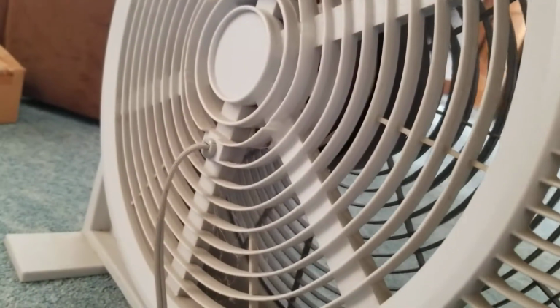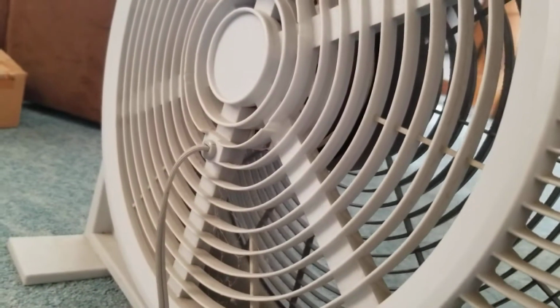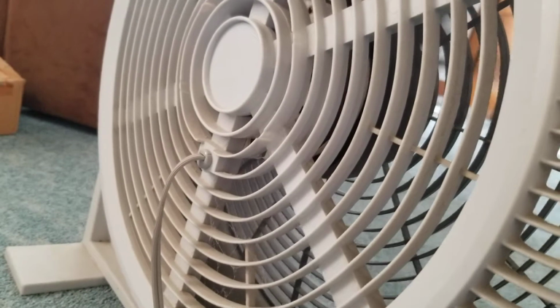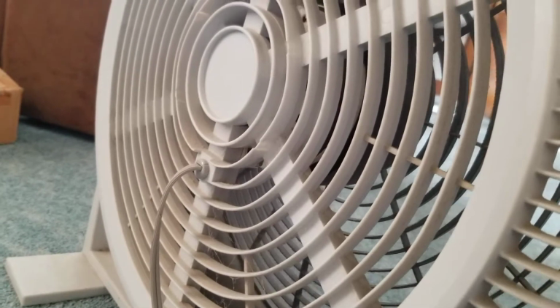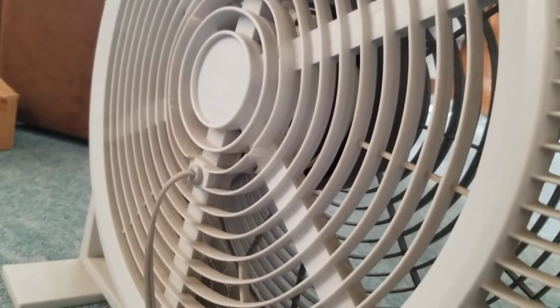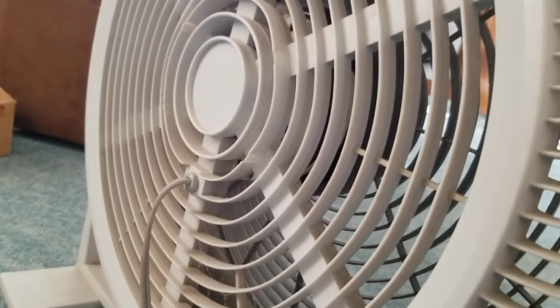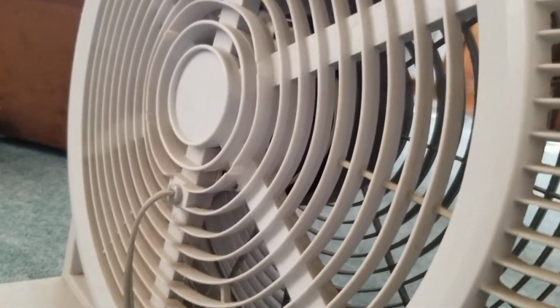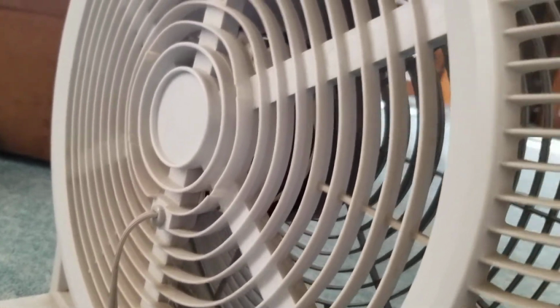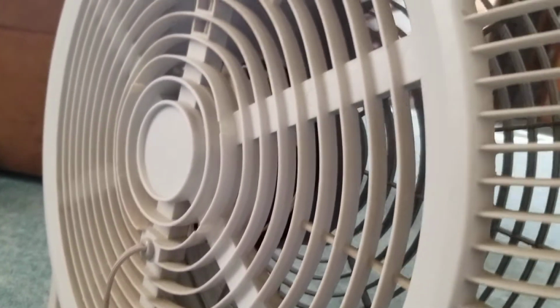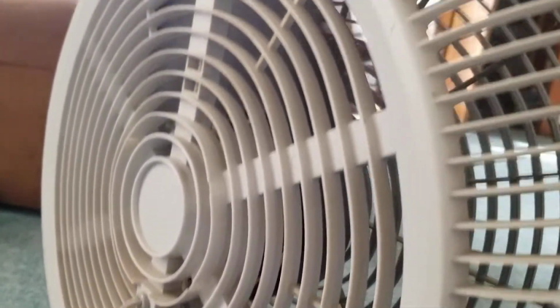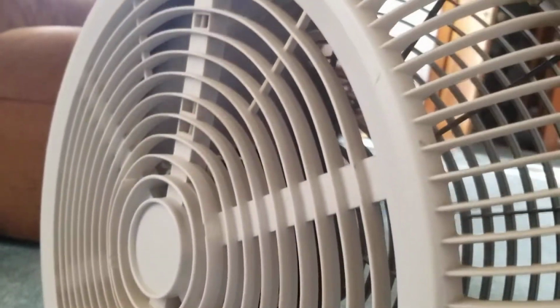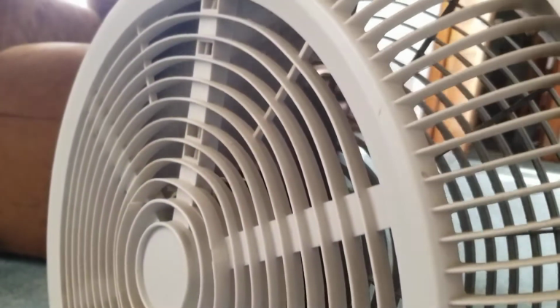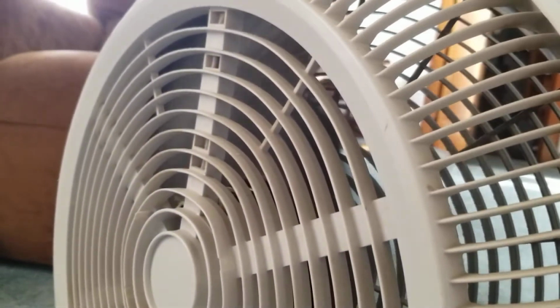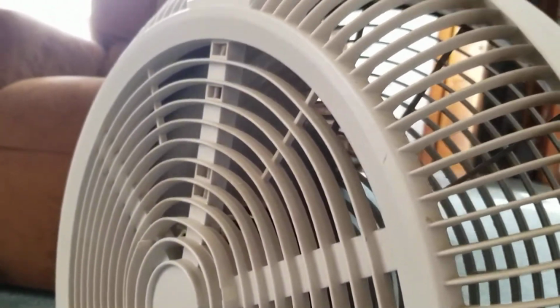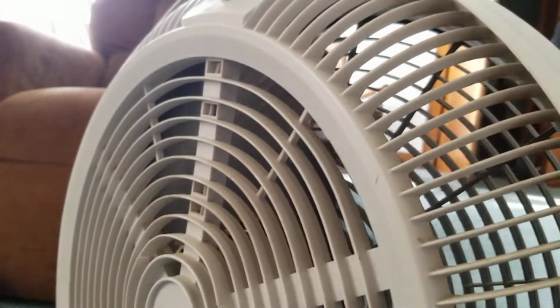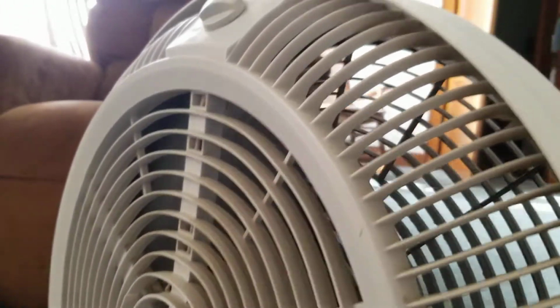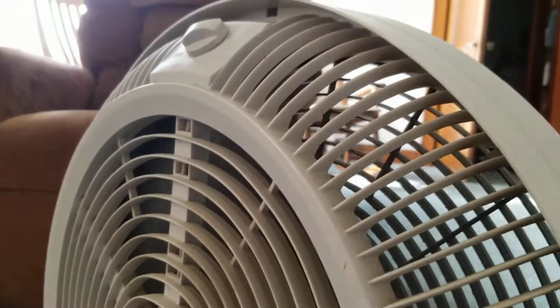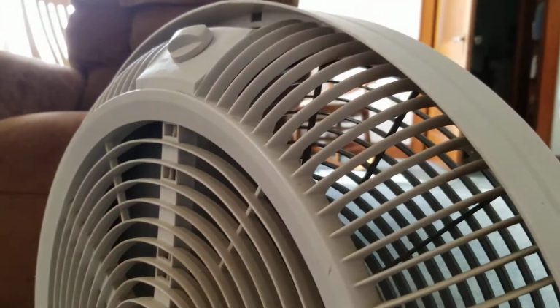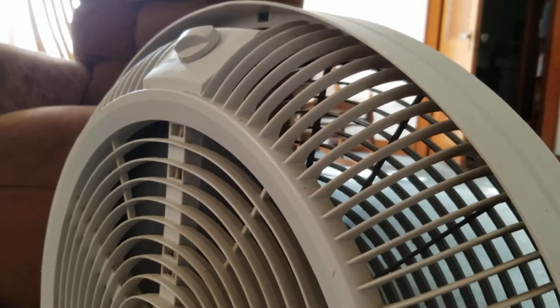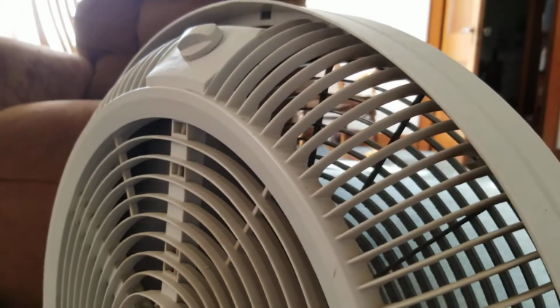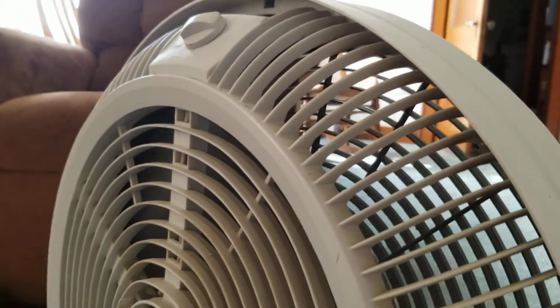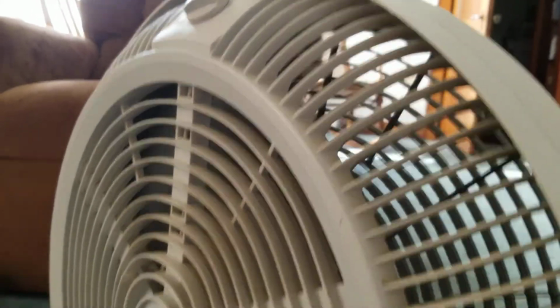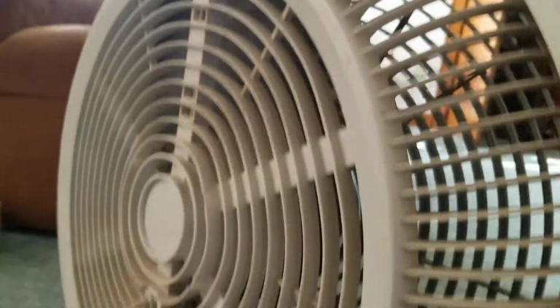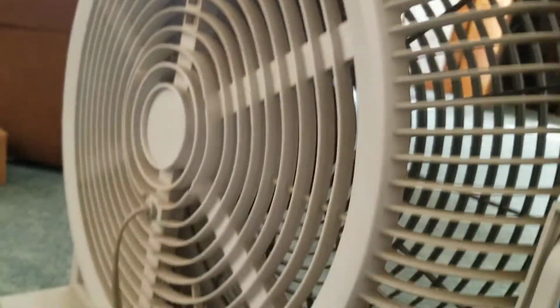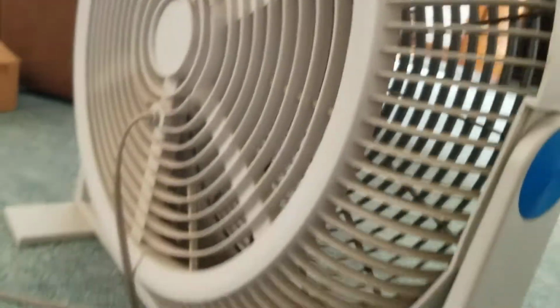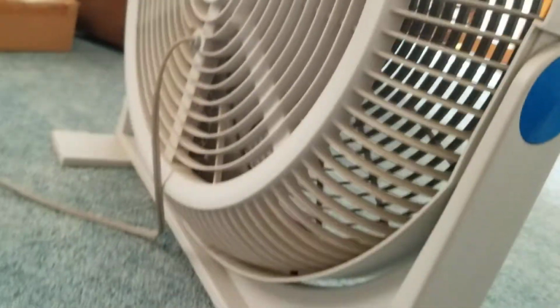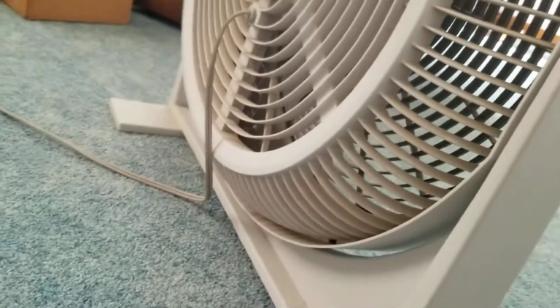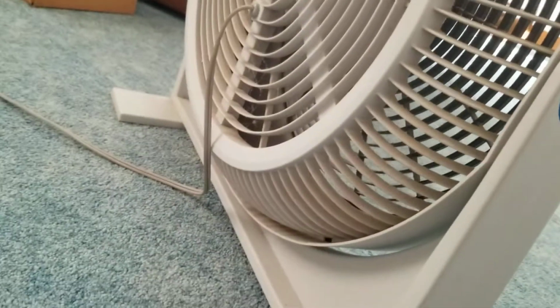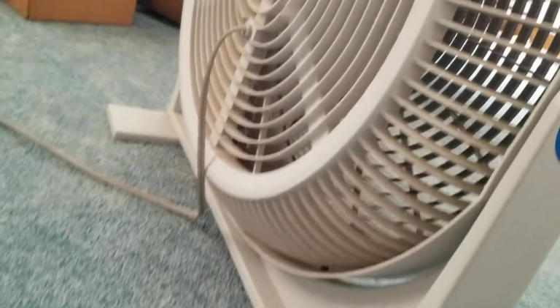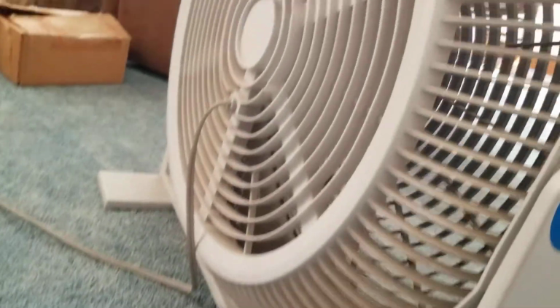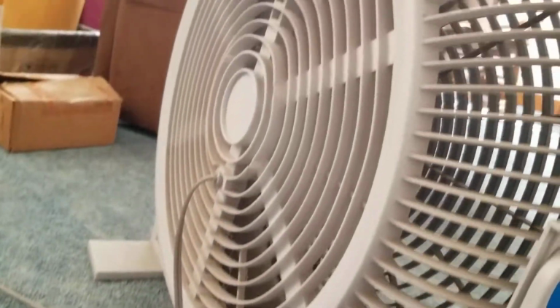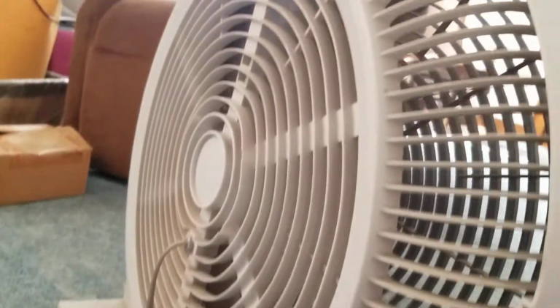Here's low — it is practically silent on low. It's pretty cool, good for when you need quiet. It's a really good fan.